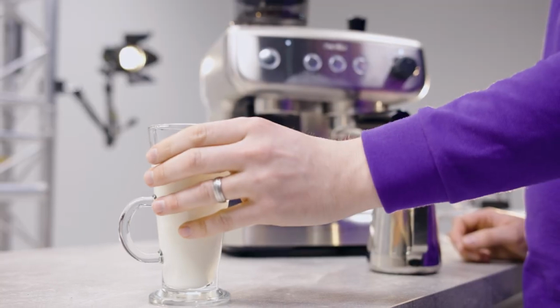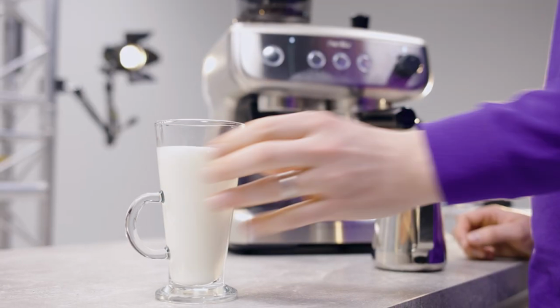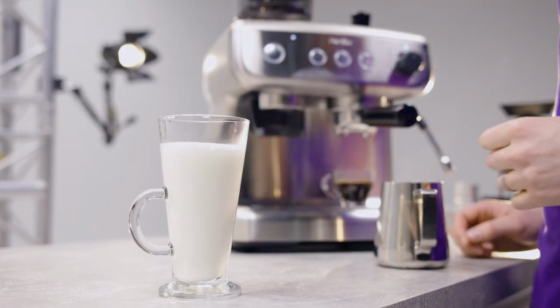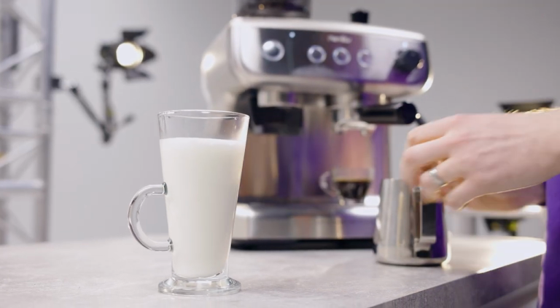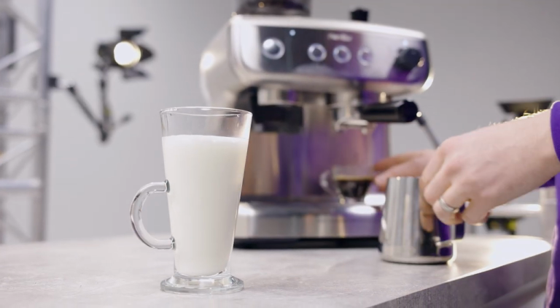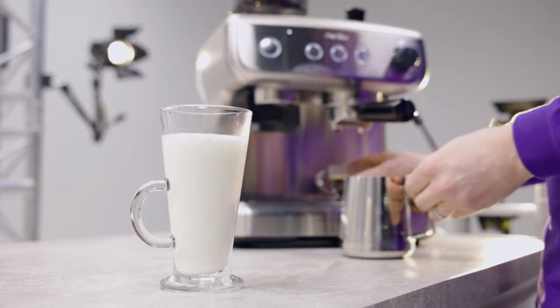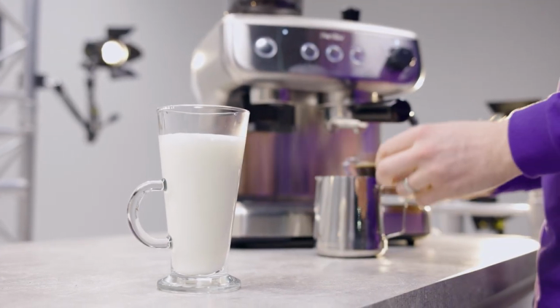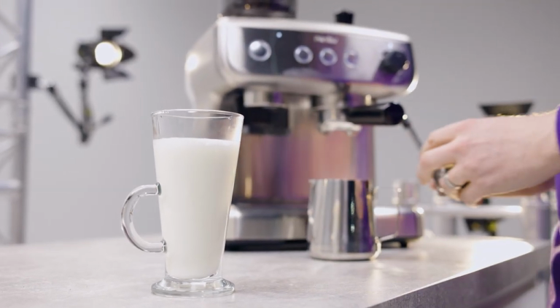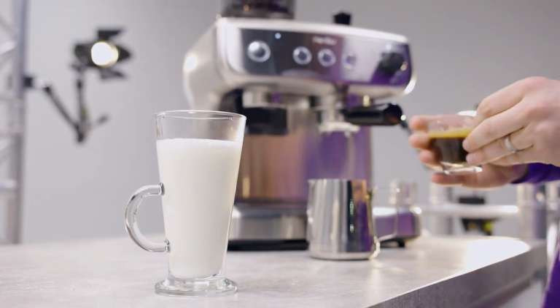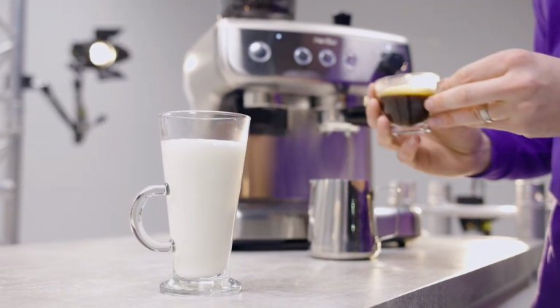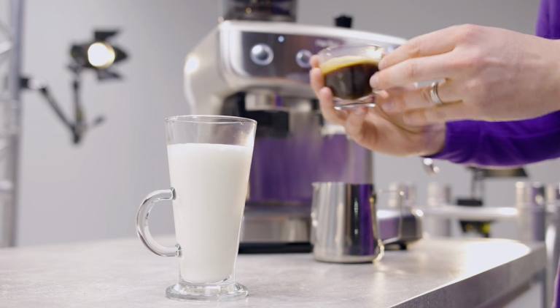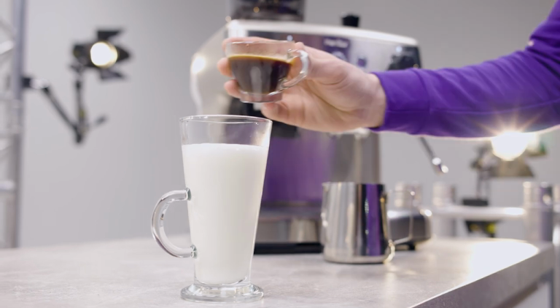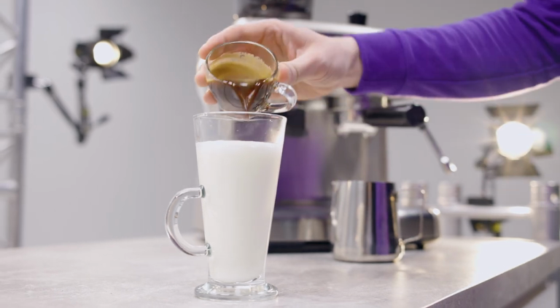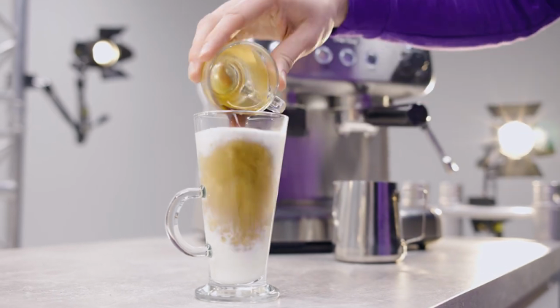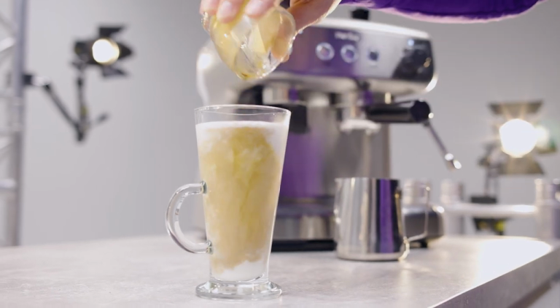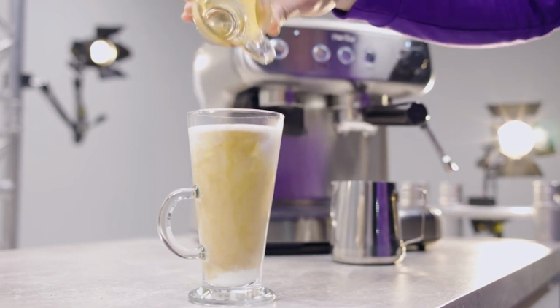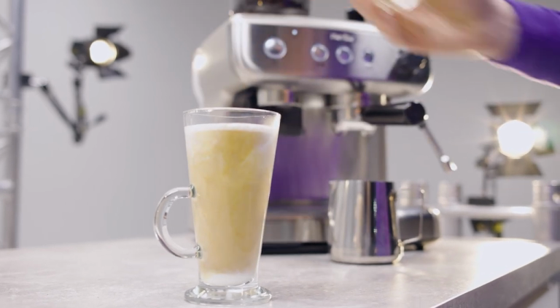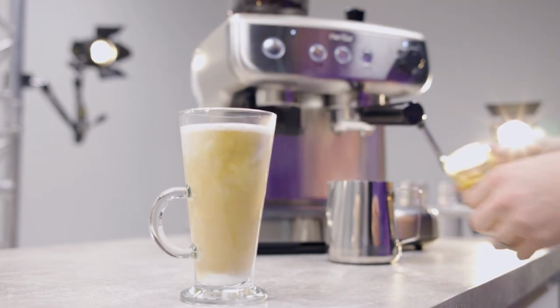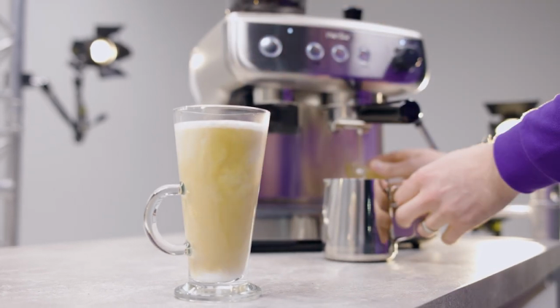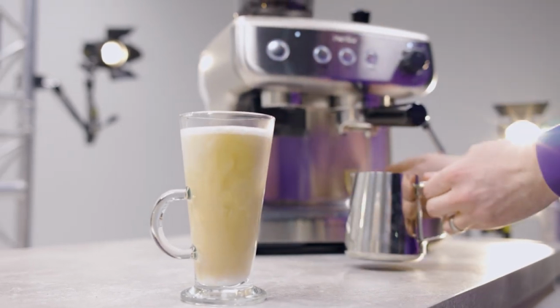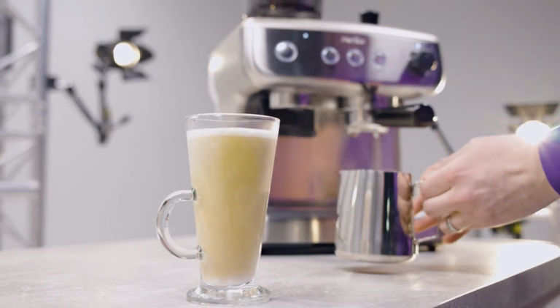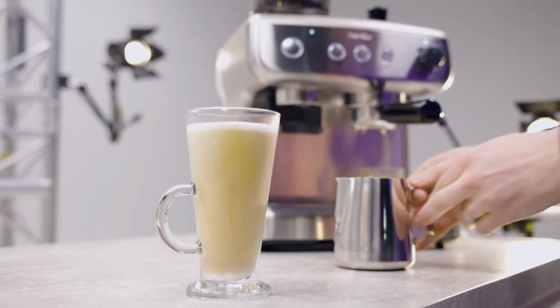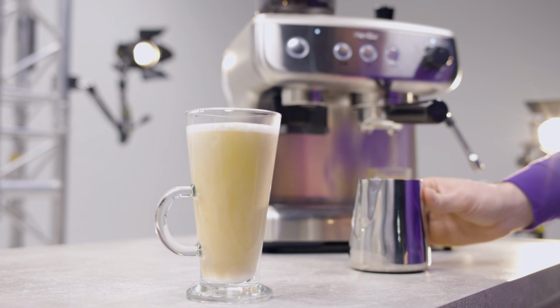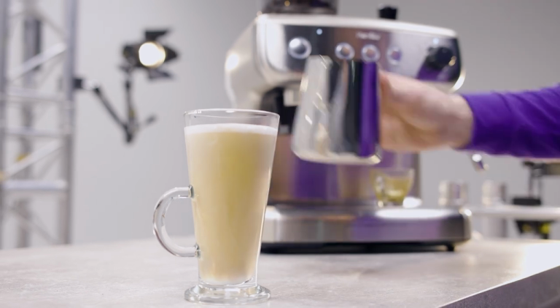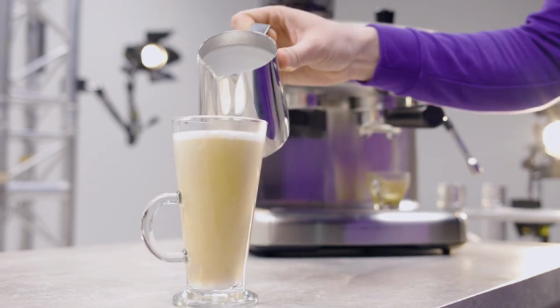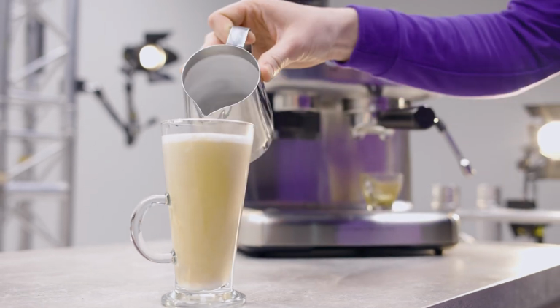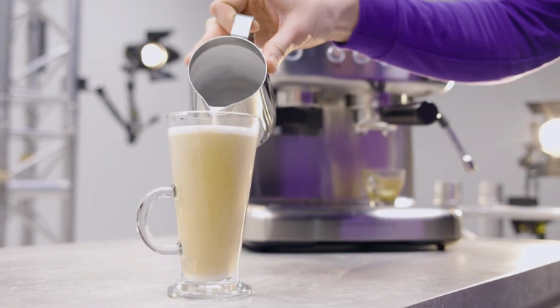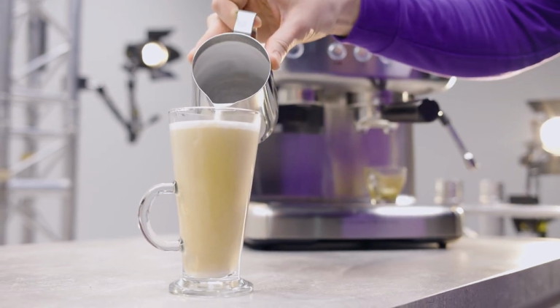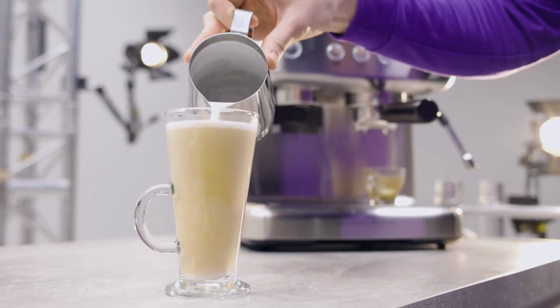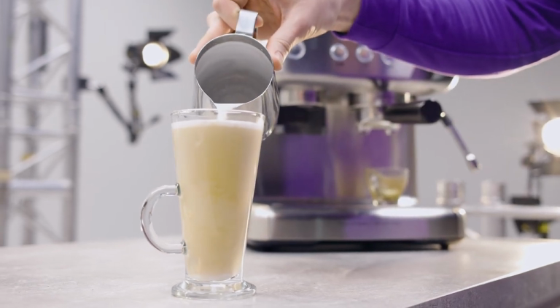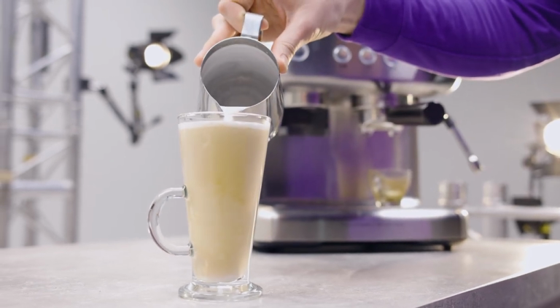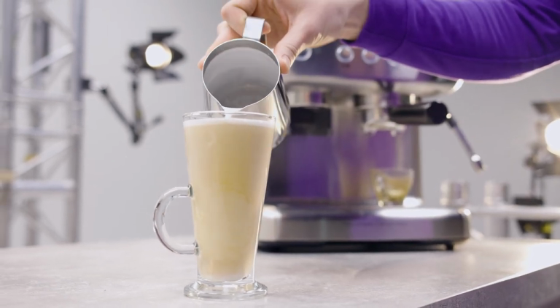I'm just tamping out the bubbles from the milk now and then we're going to put in our shot. And look at that — top it up a tiny little bit more with some milk and there you have it, a beautifully crafted latte.